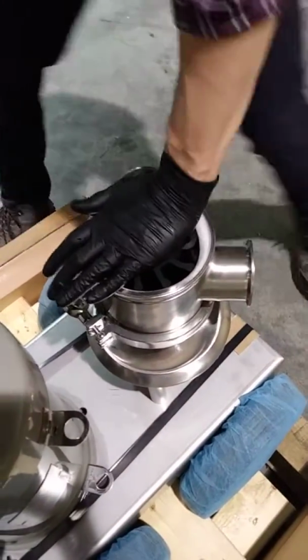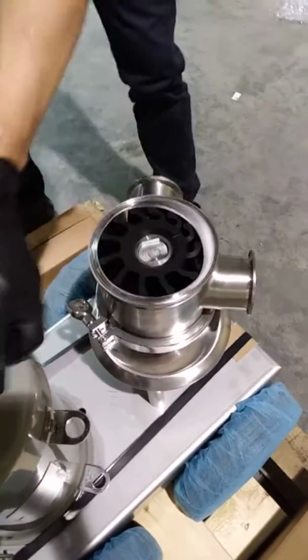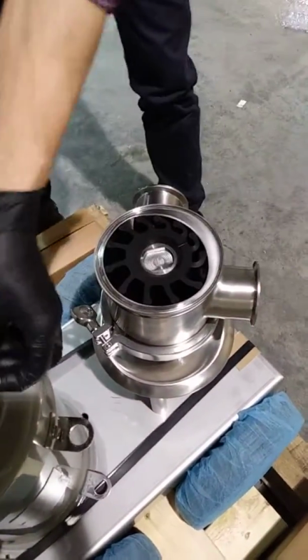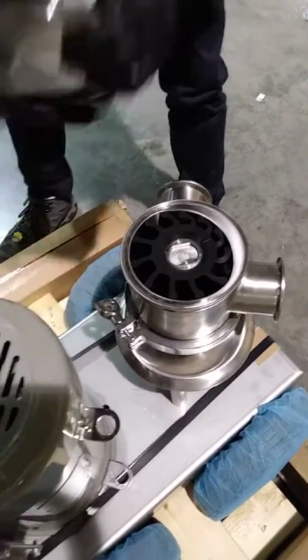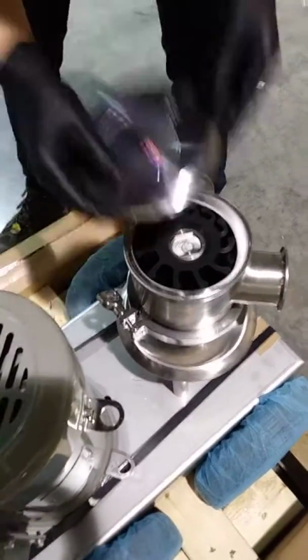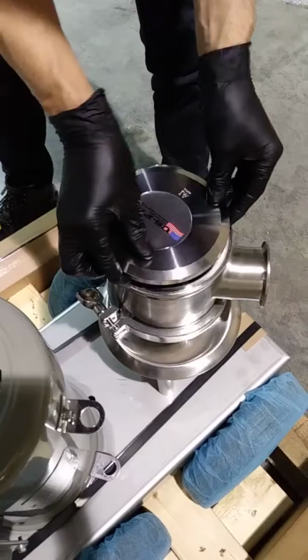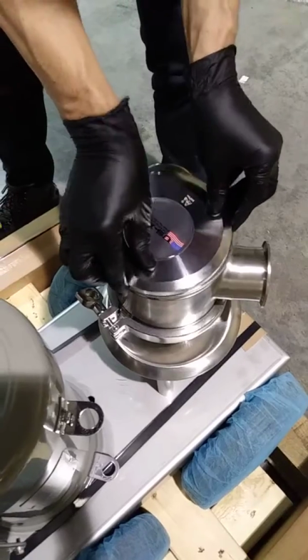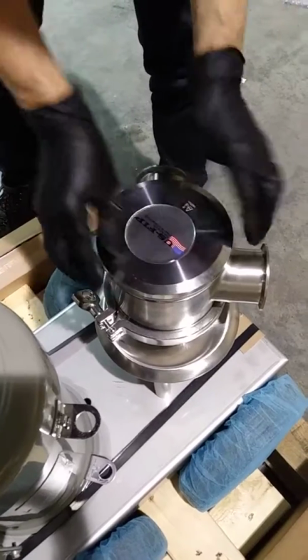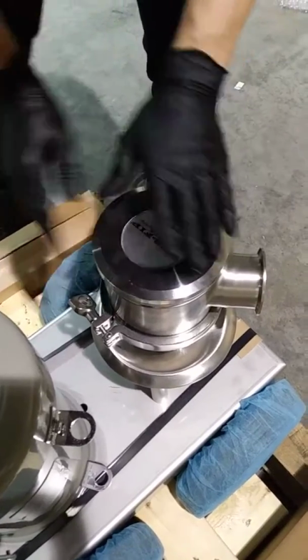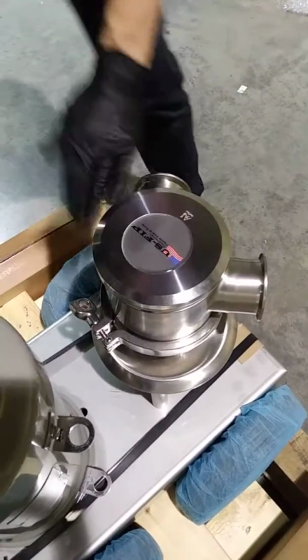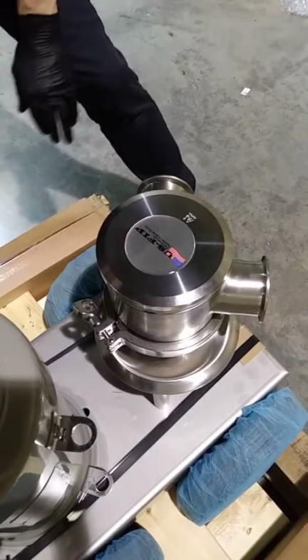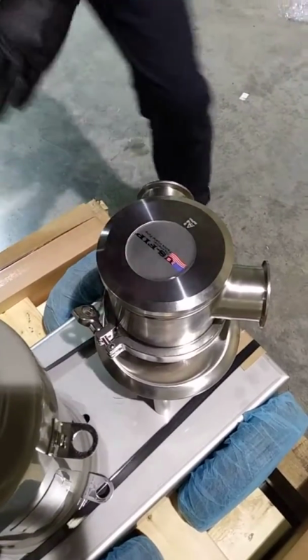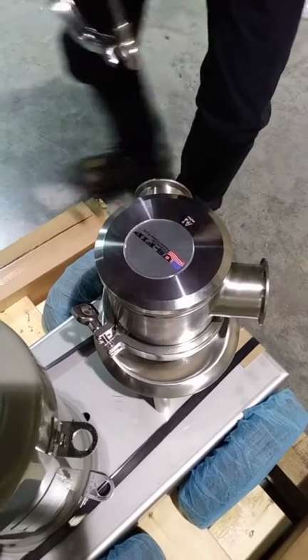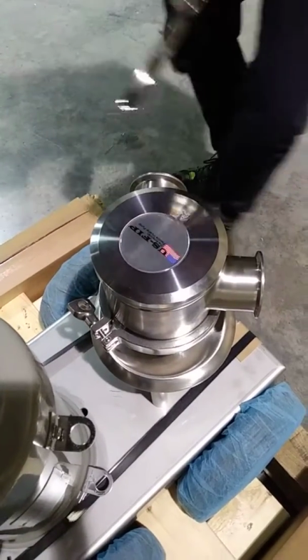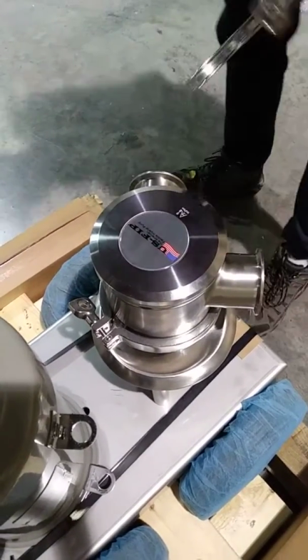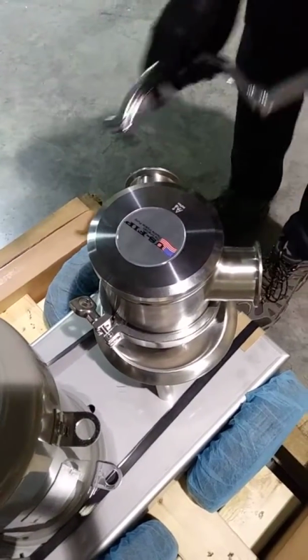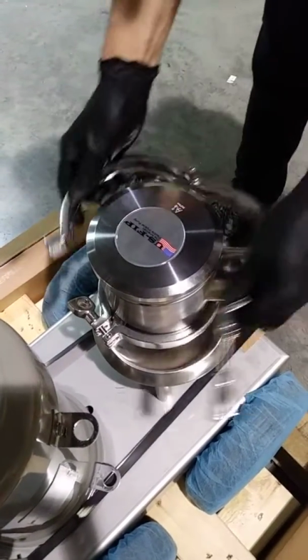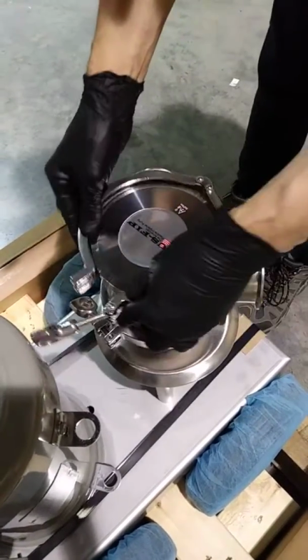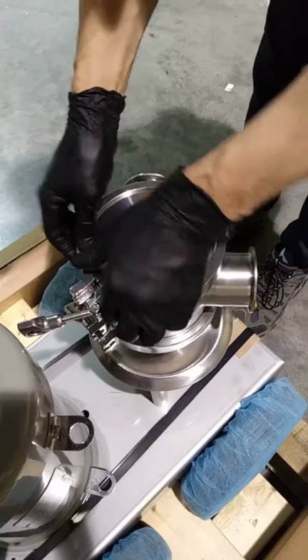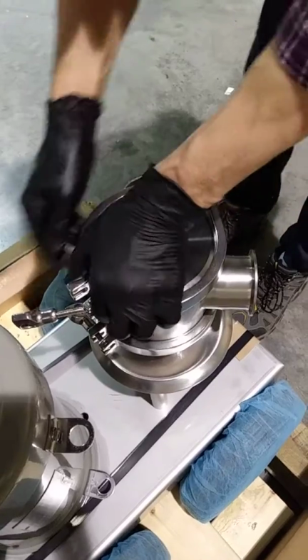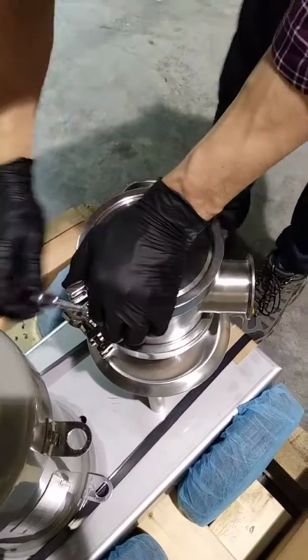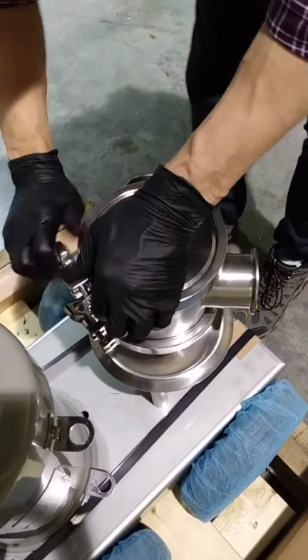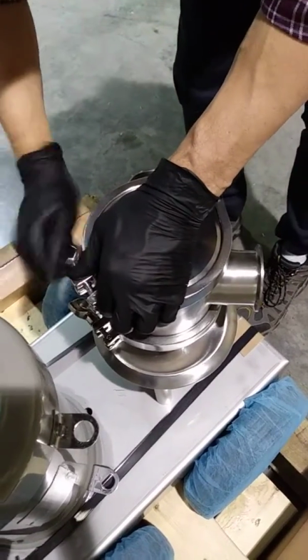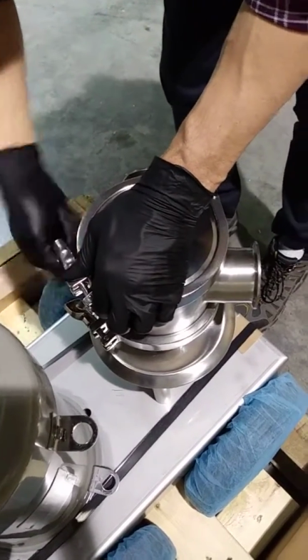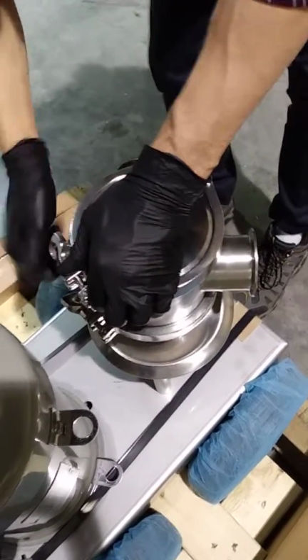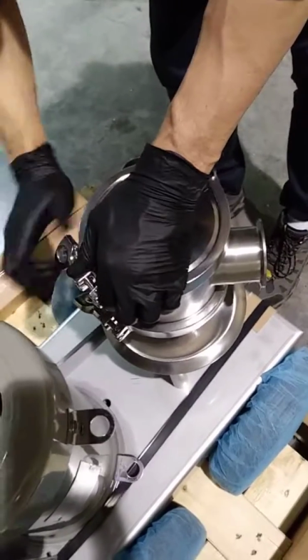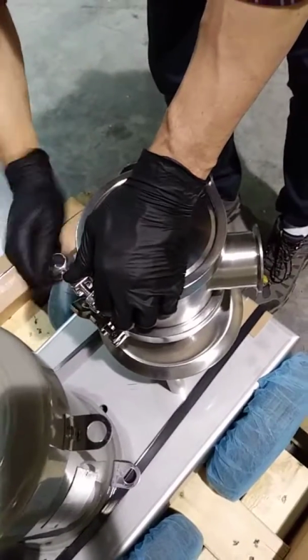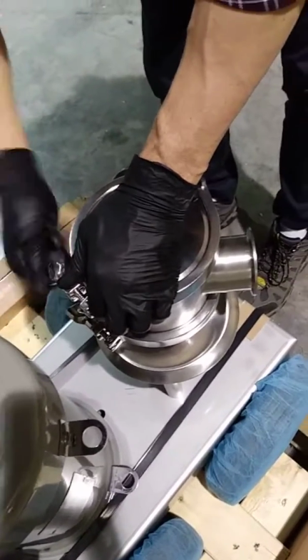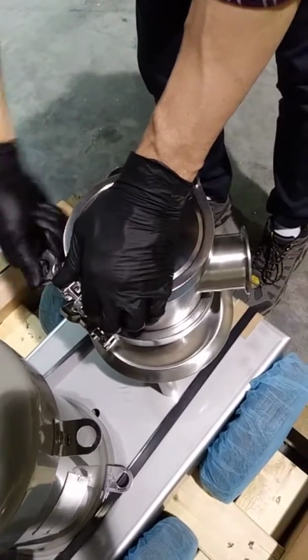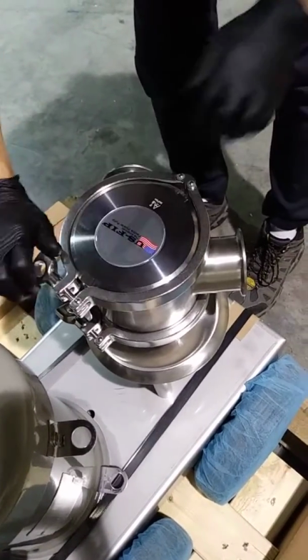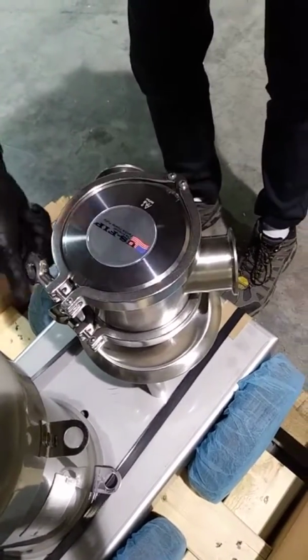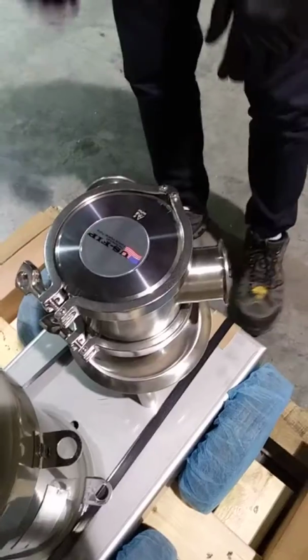You can put your cover on with the top clamp. You're all set.